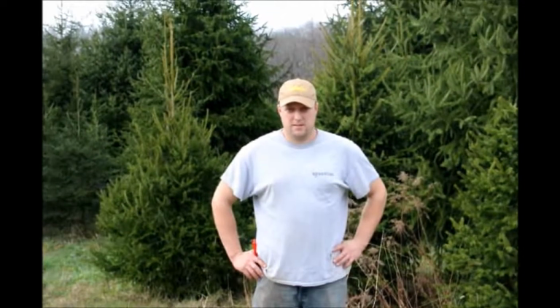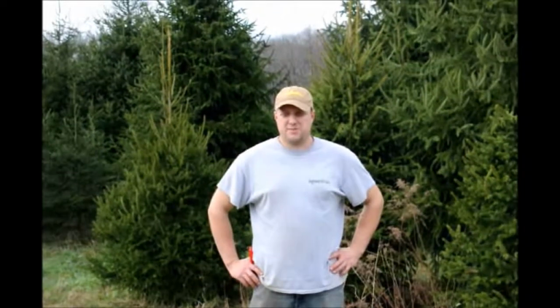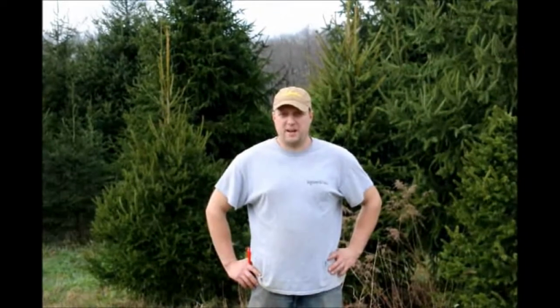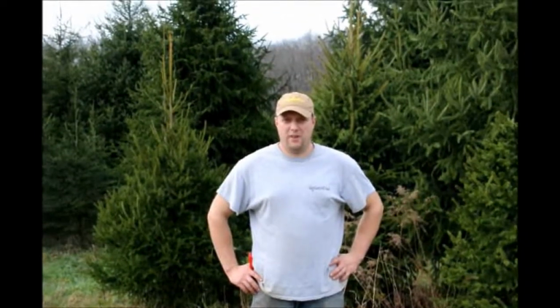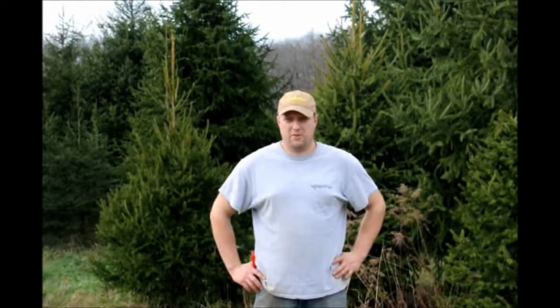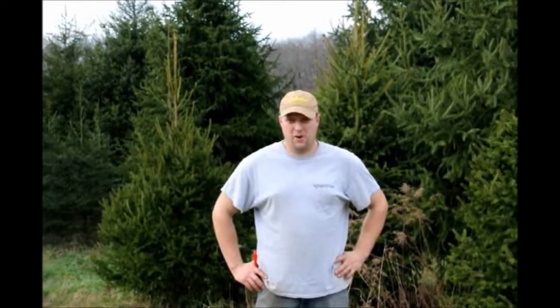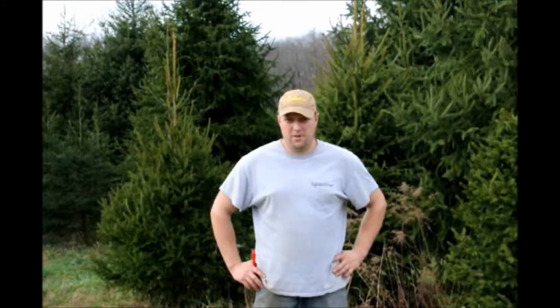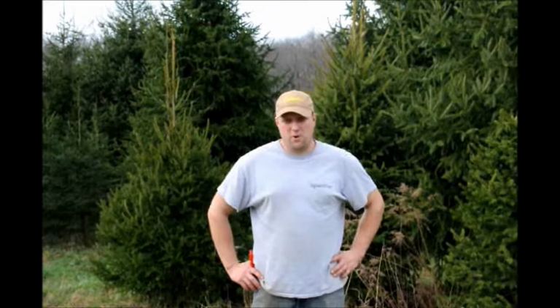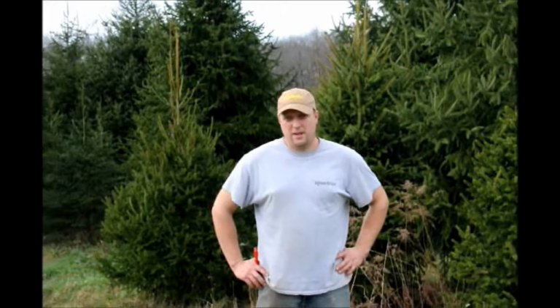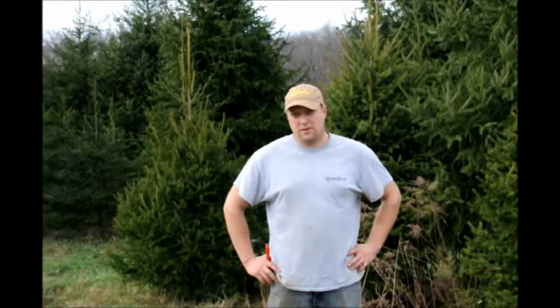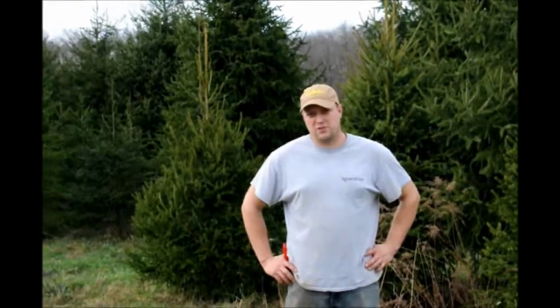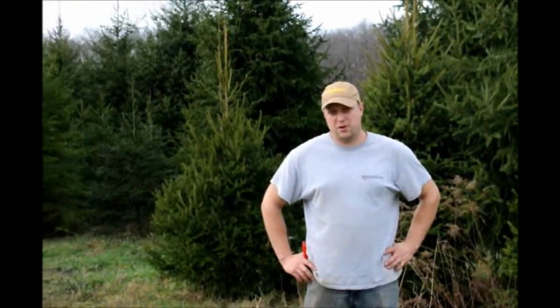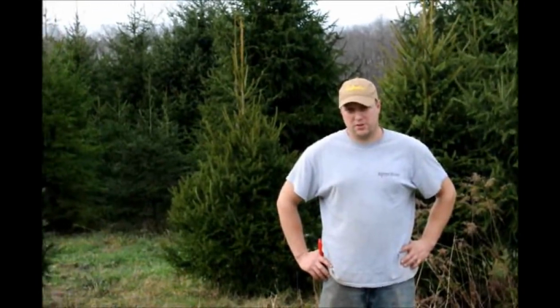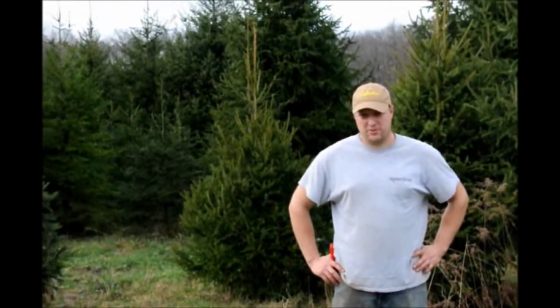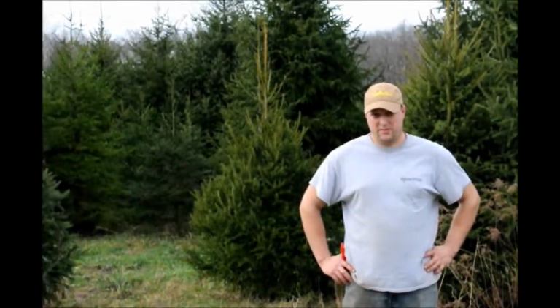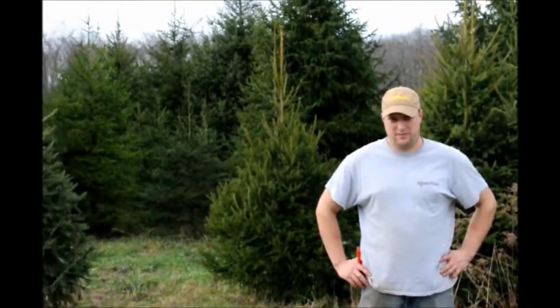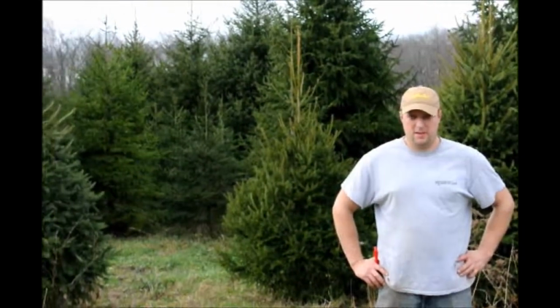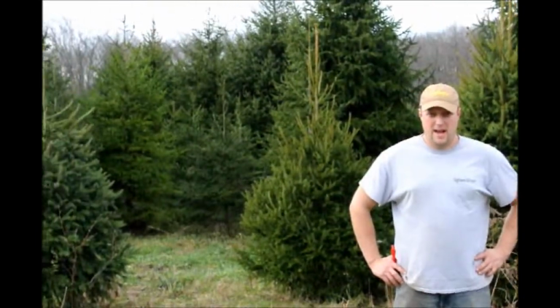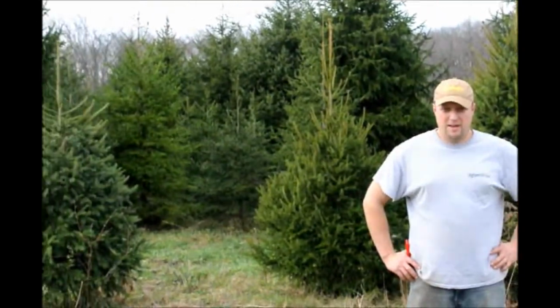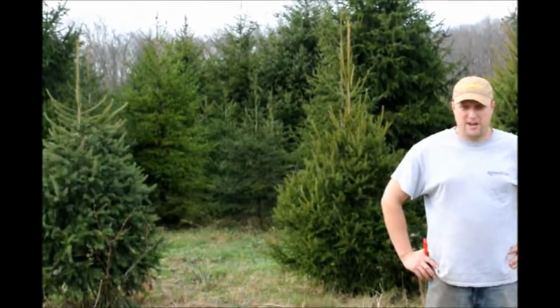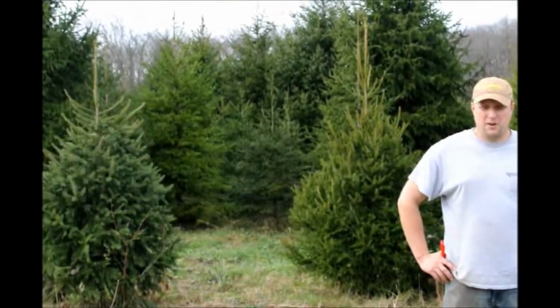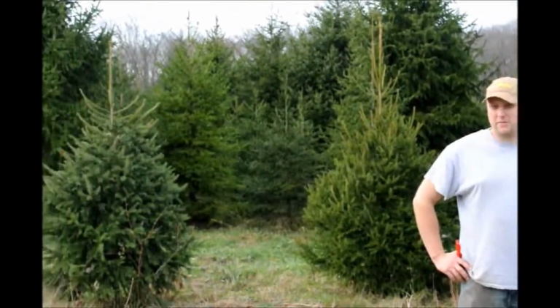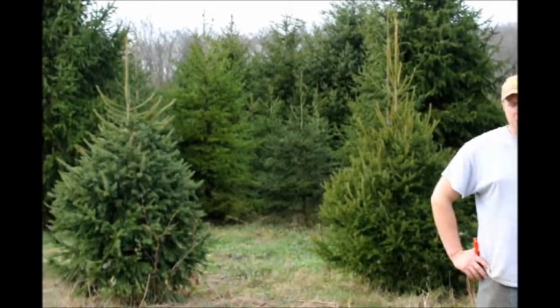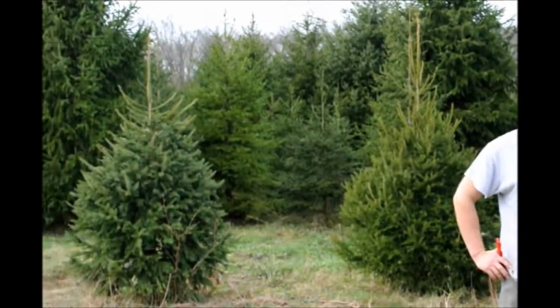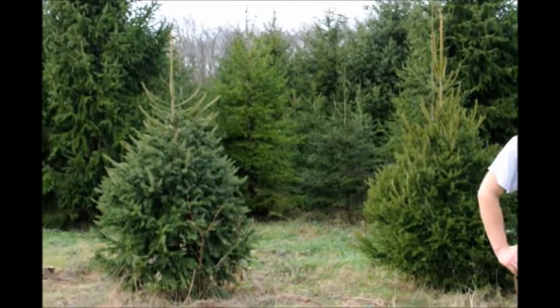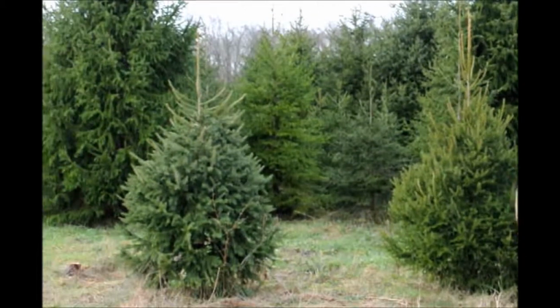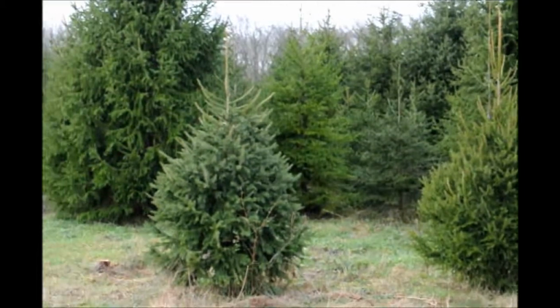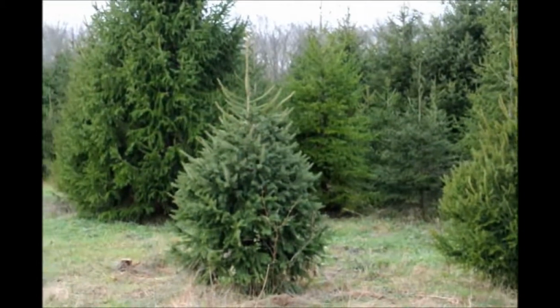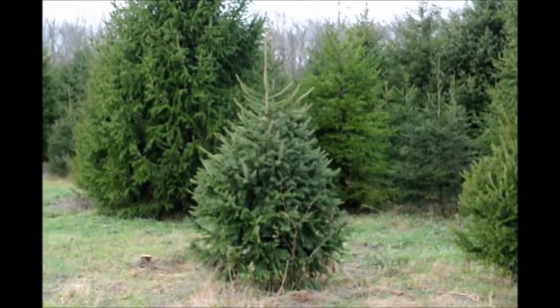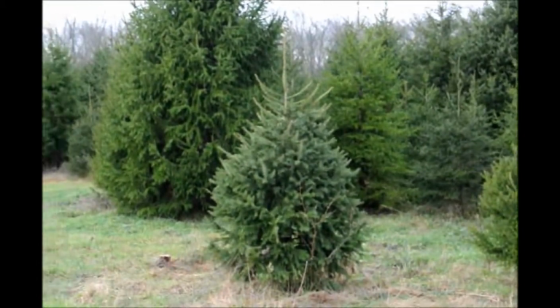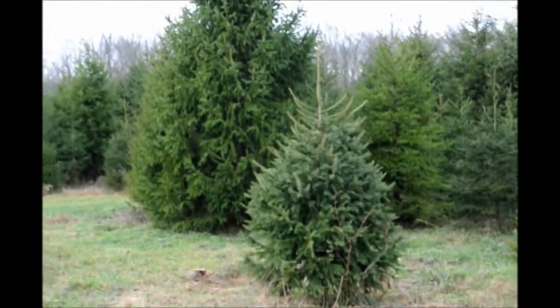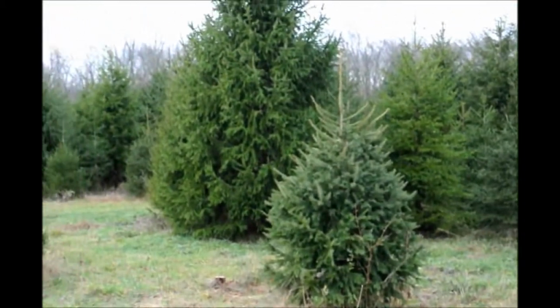This is Mike at Highland Hill Farm. We're out in the Cut Your Own Christmas Tree Field. Every year we don't sell all of our trees out here, and some of them can get real big.